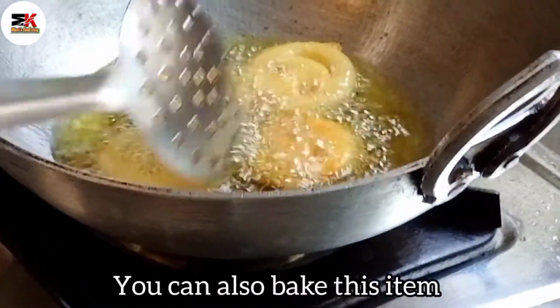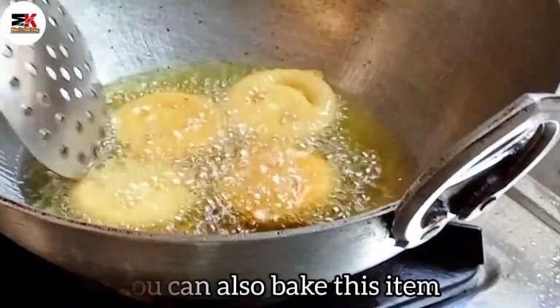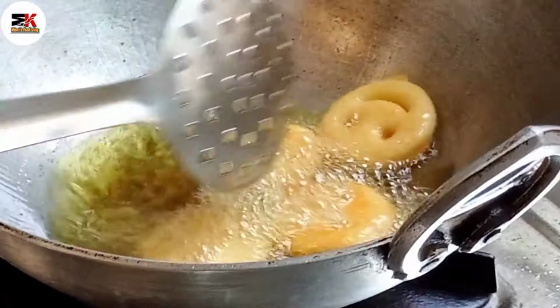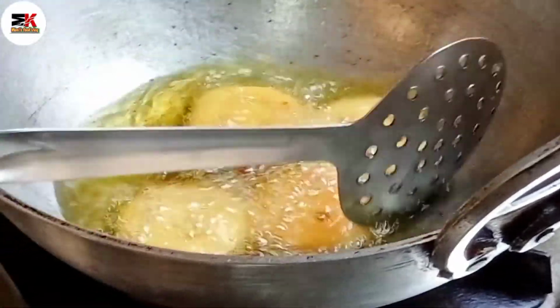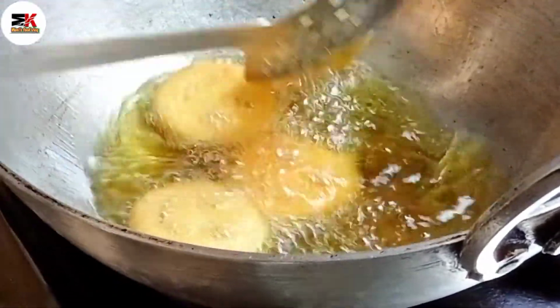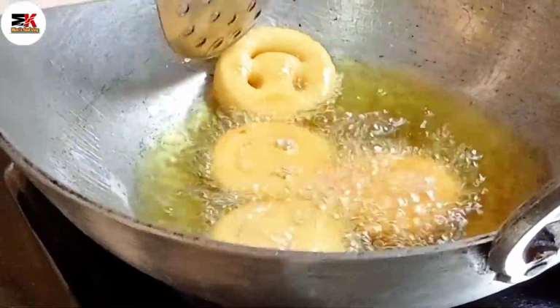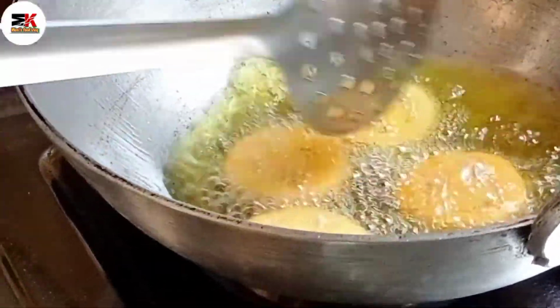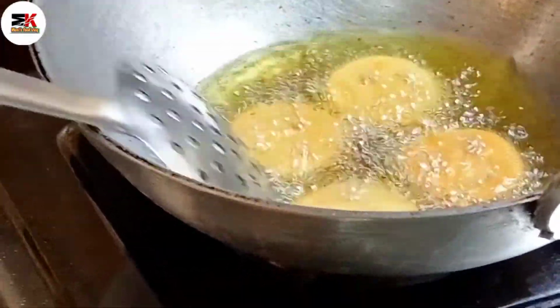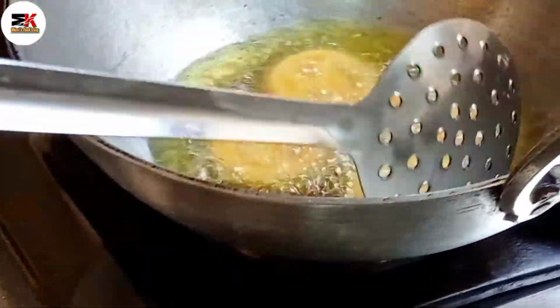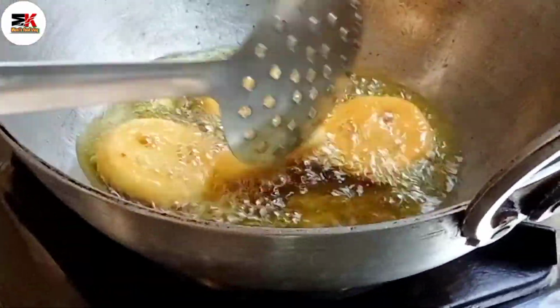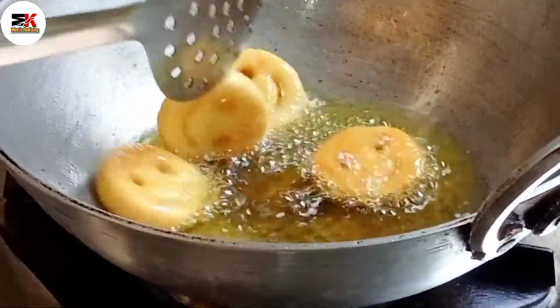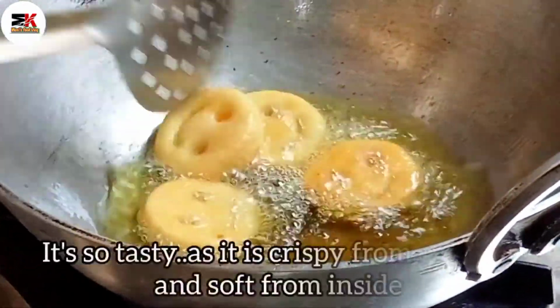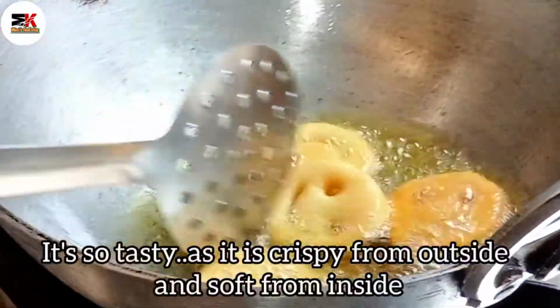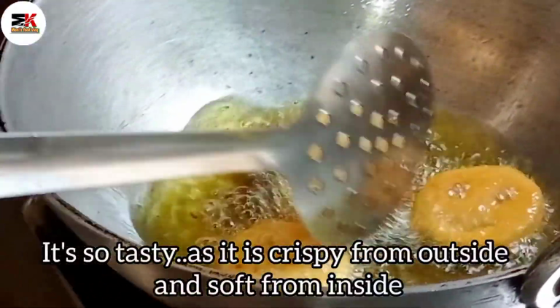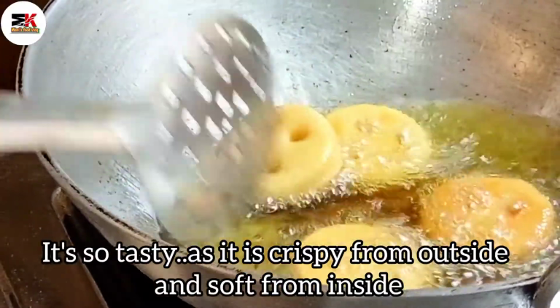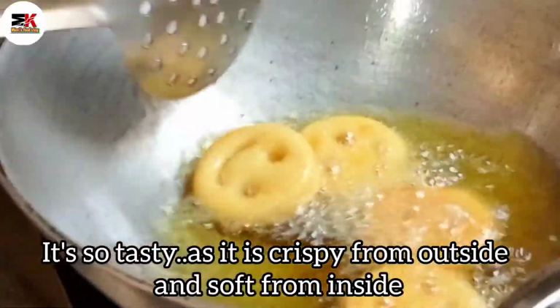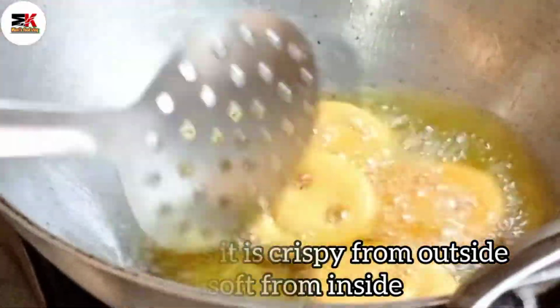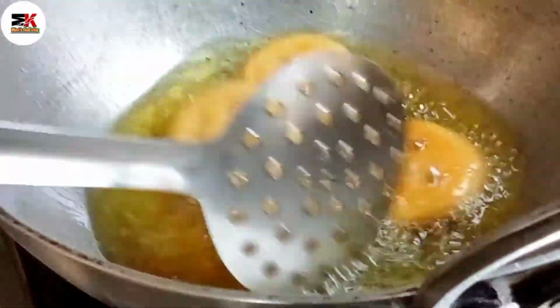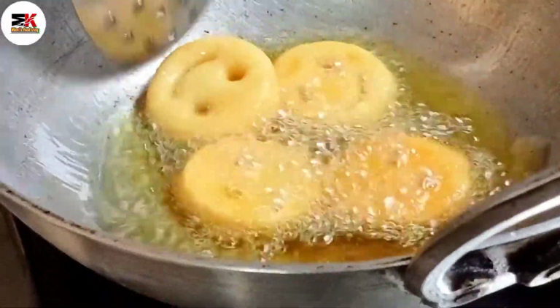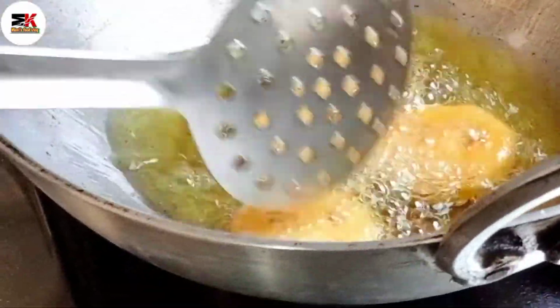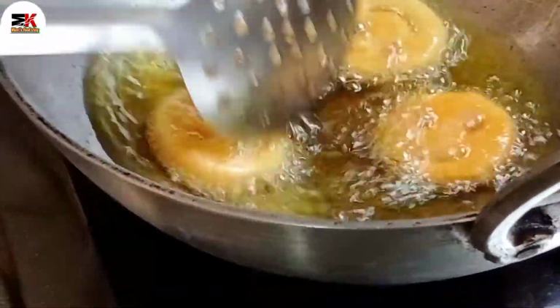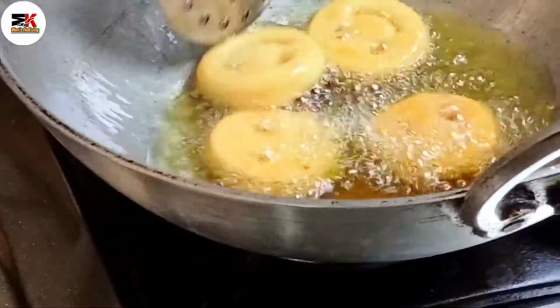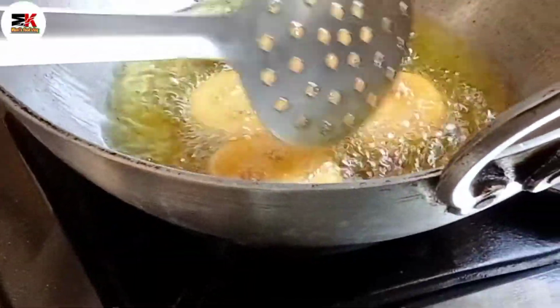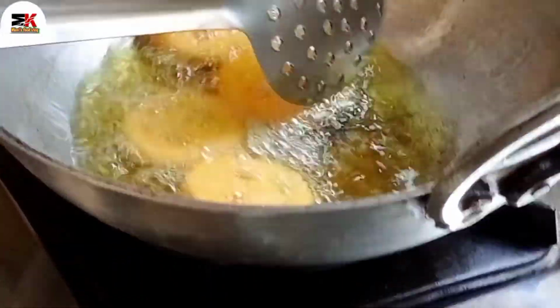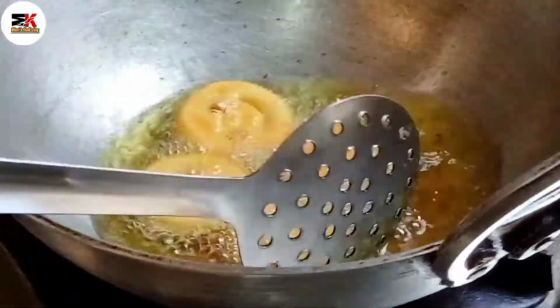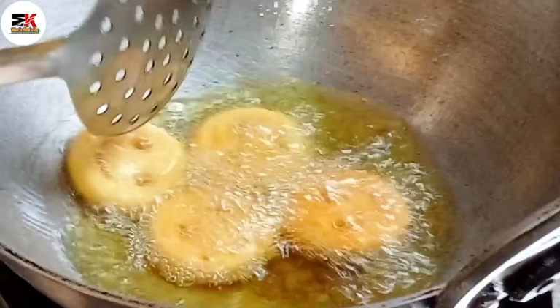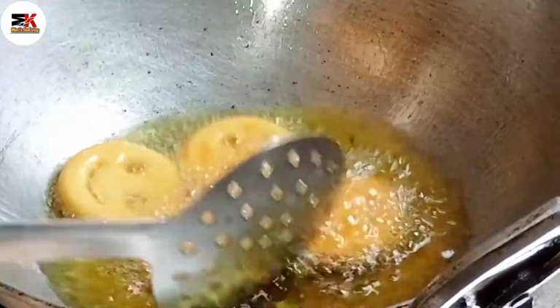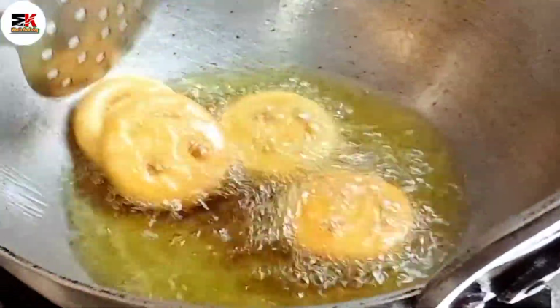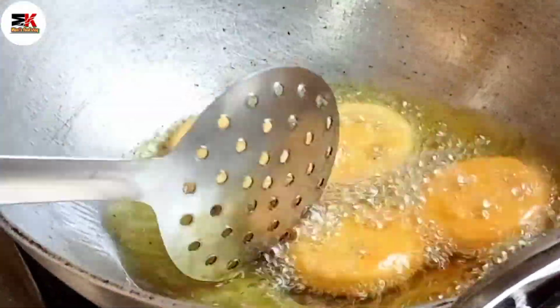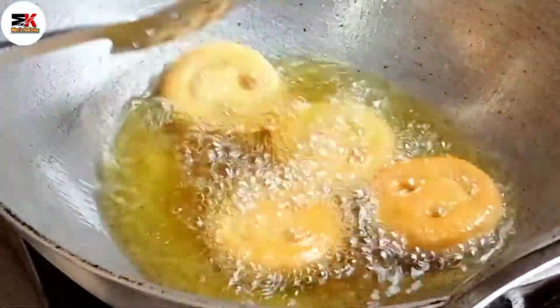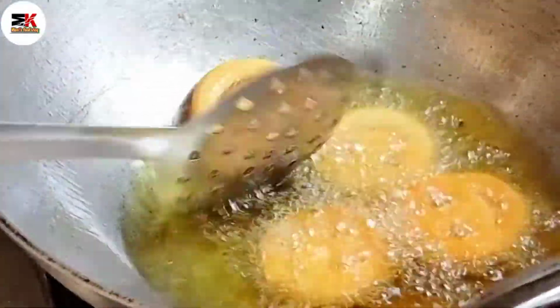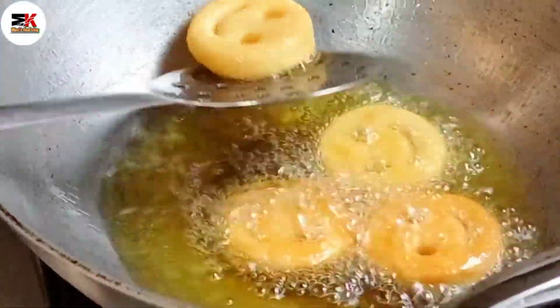It's crispy and soft. It's not overly crispy — but it's very easy to fry.